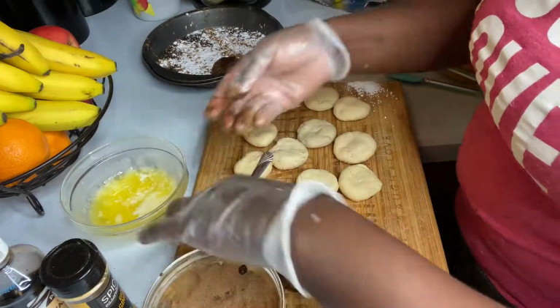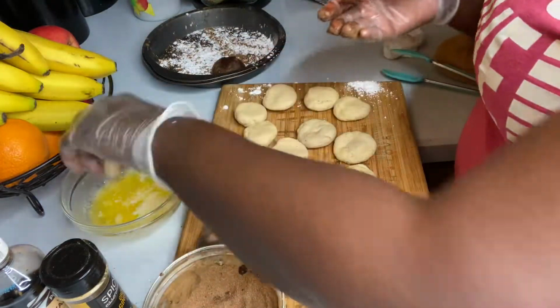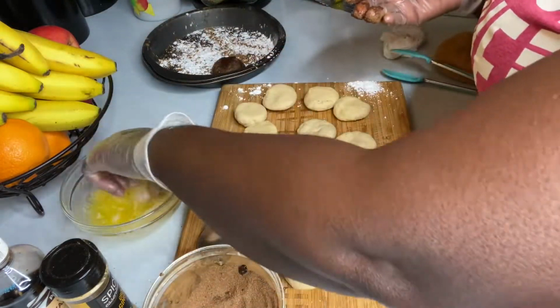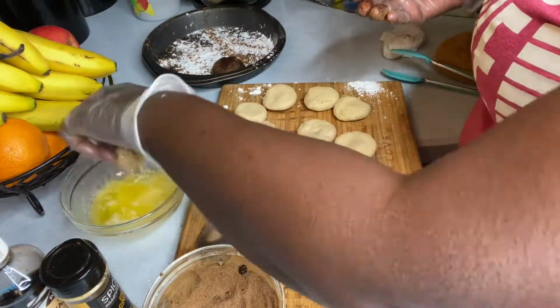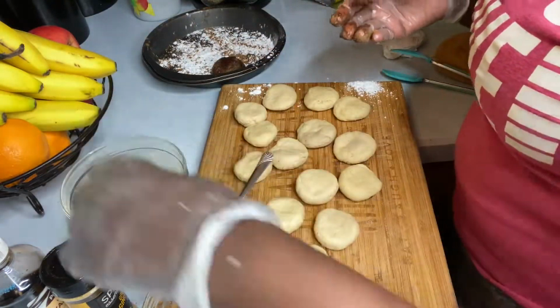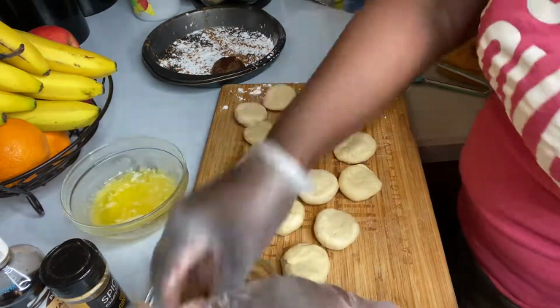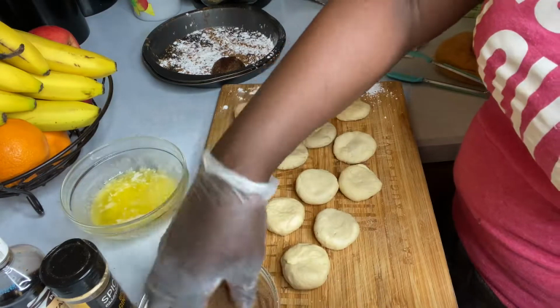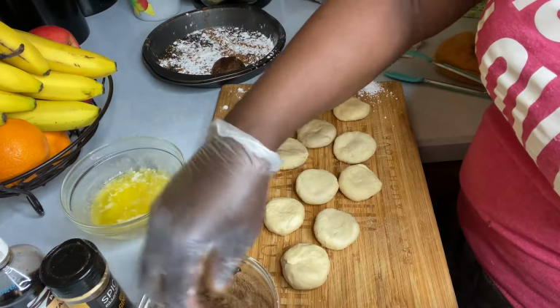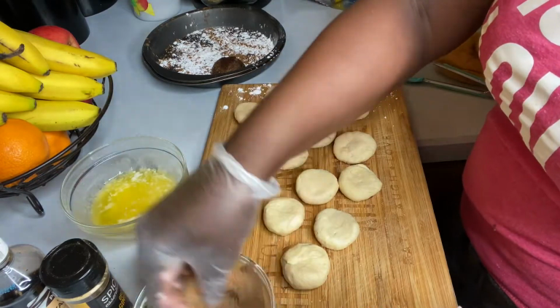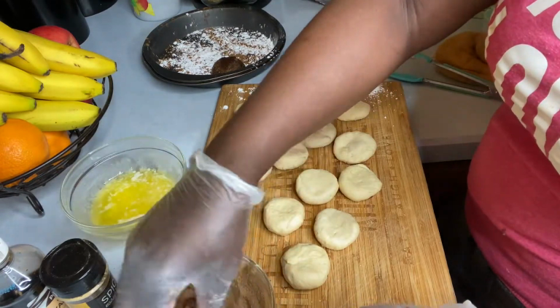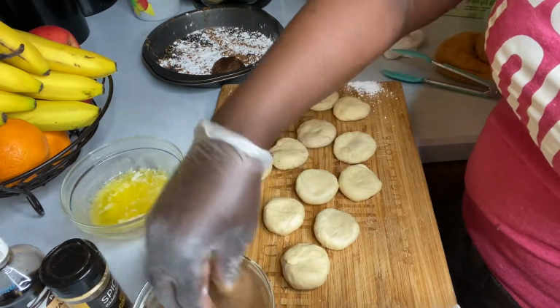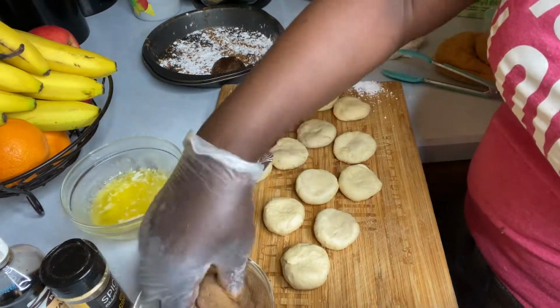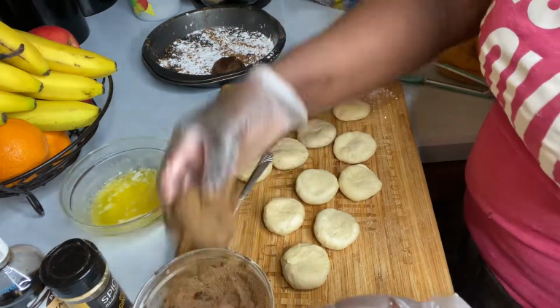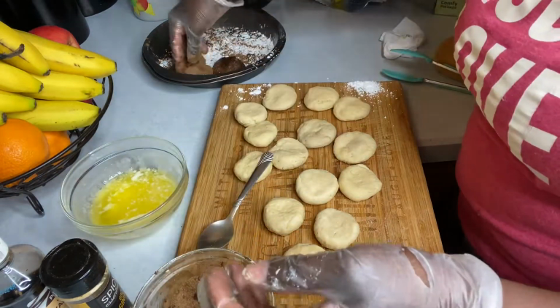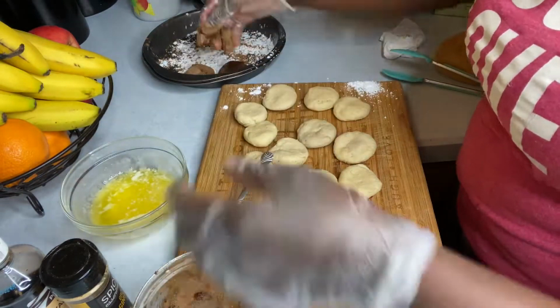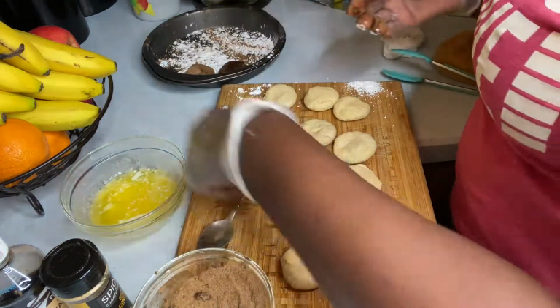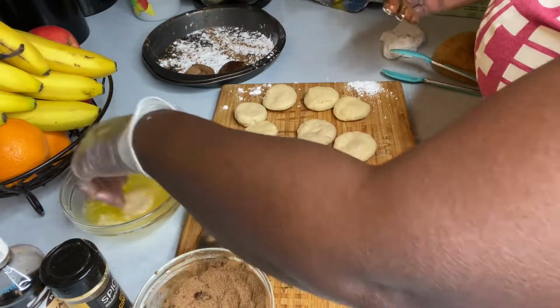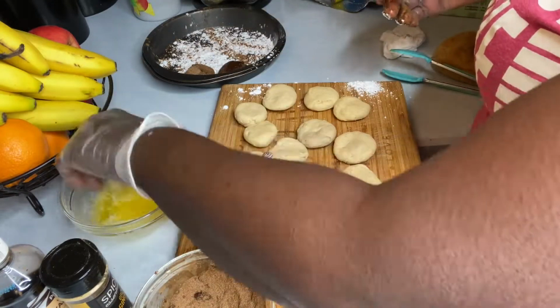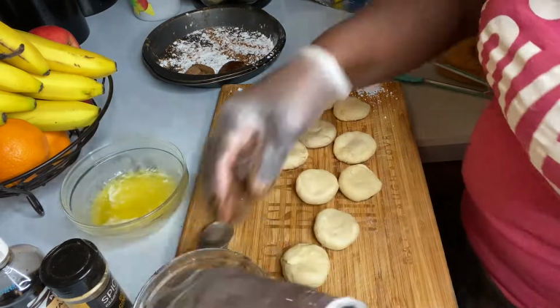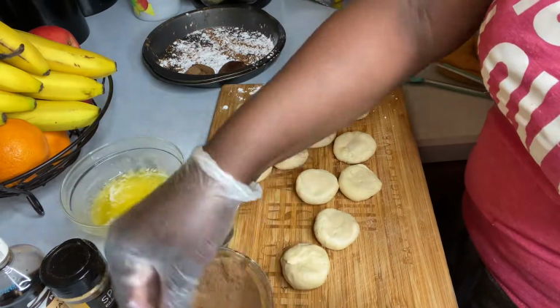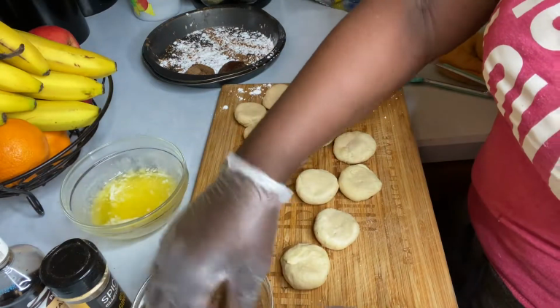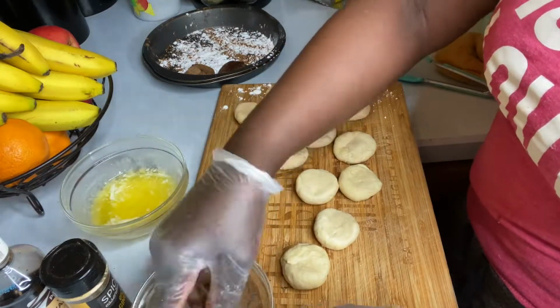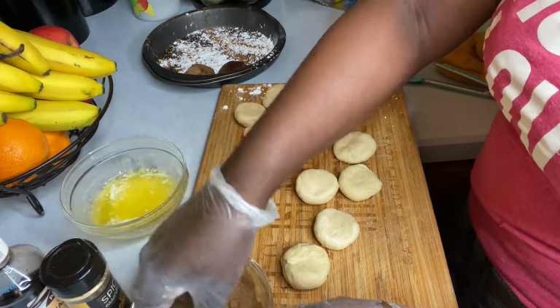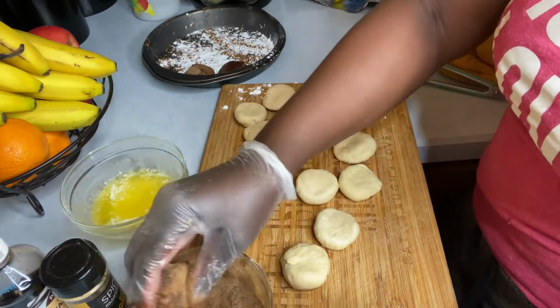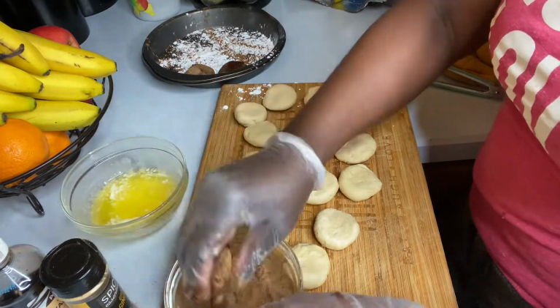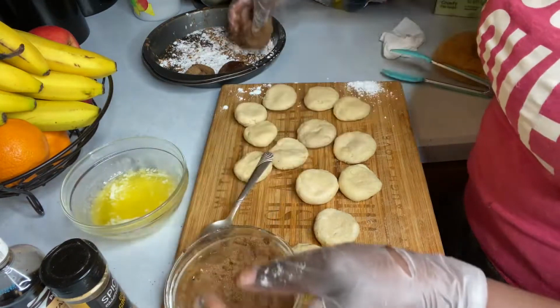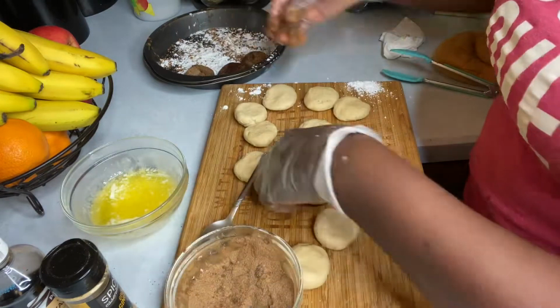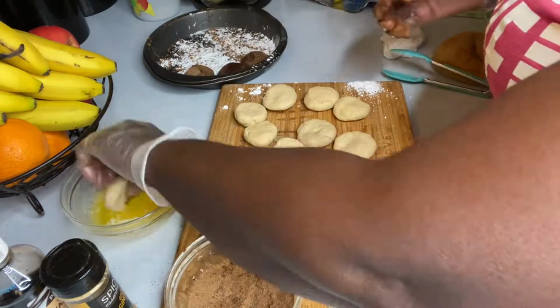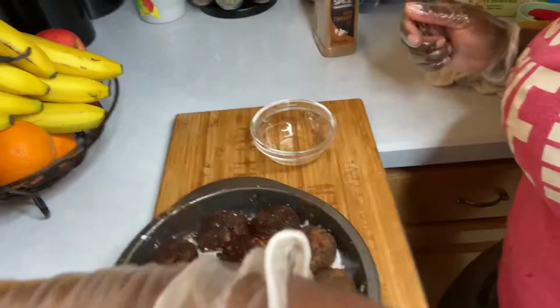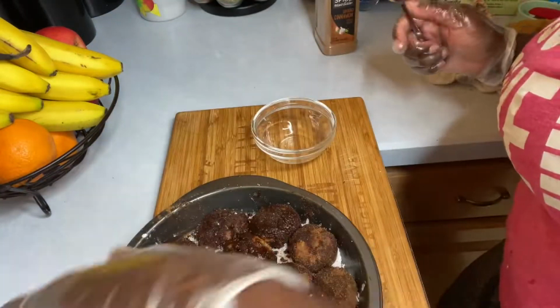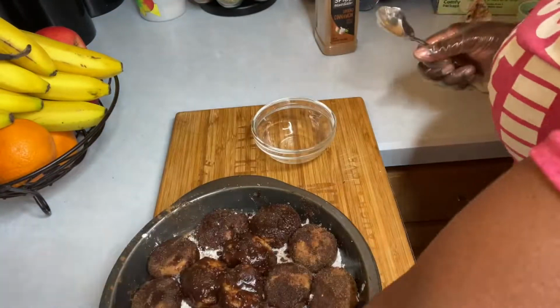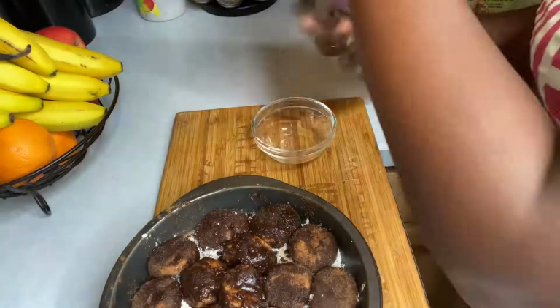Quick and easy dessert if you have kids — a quick and easy Sunday dessert that you can also add to your meal. This was ready in less than 30 minutes.